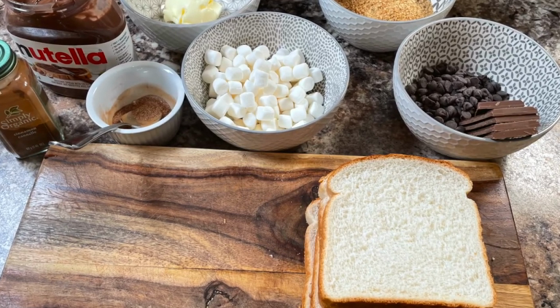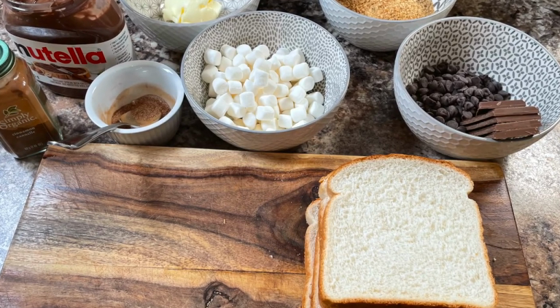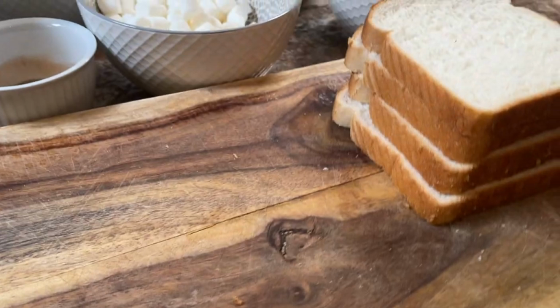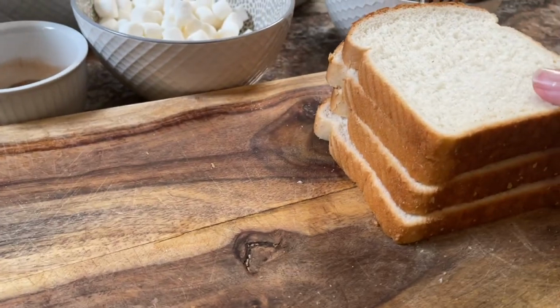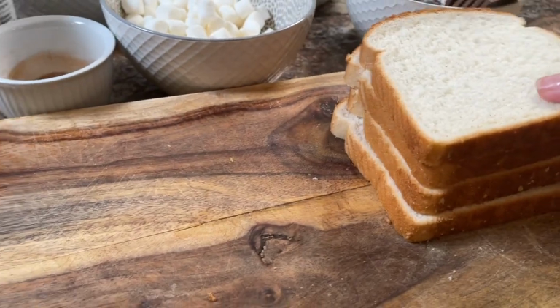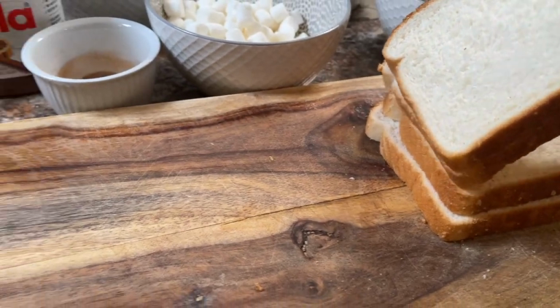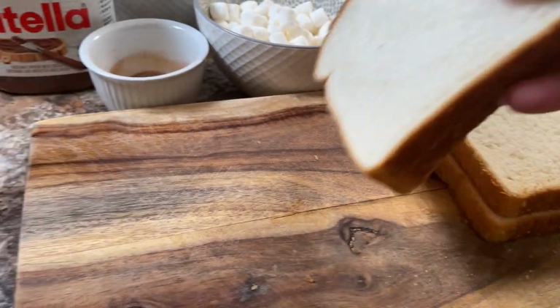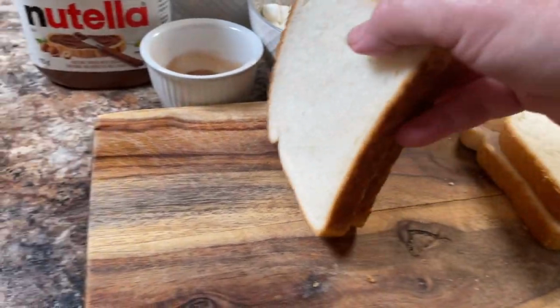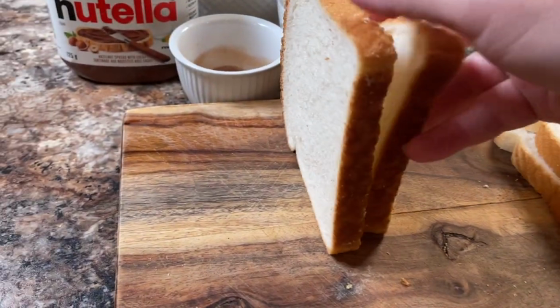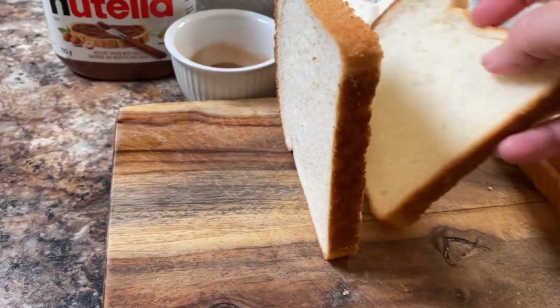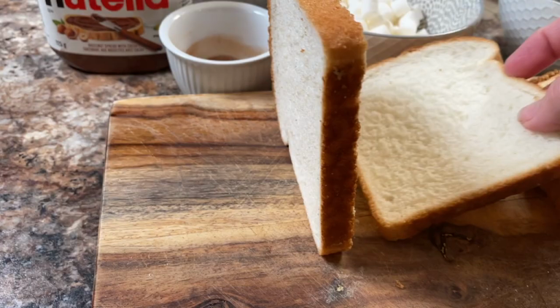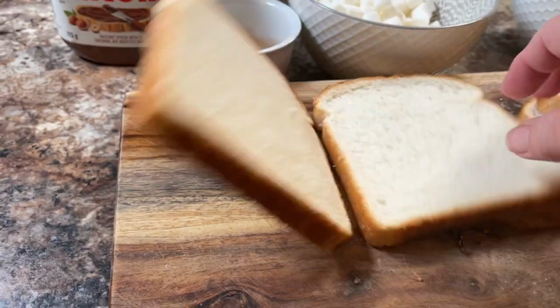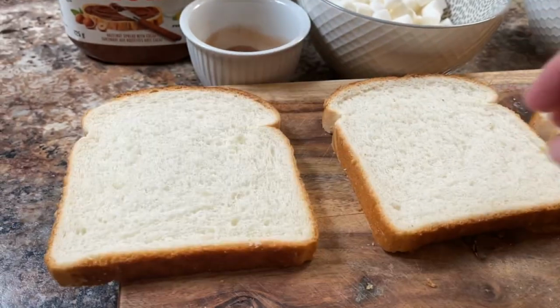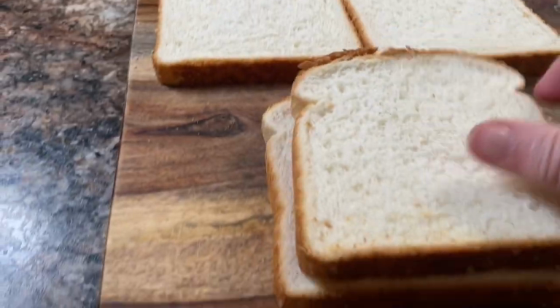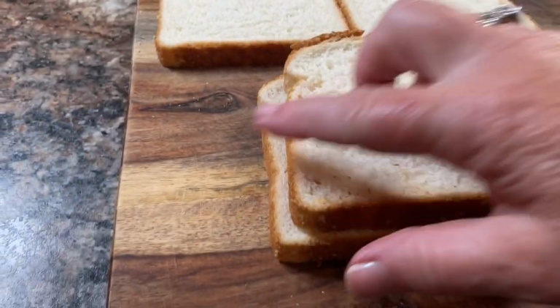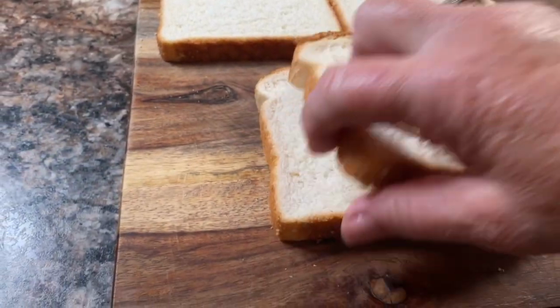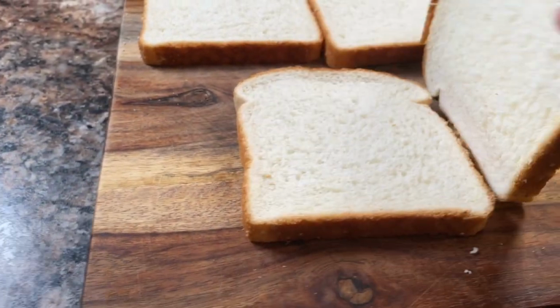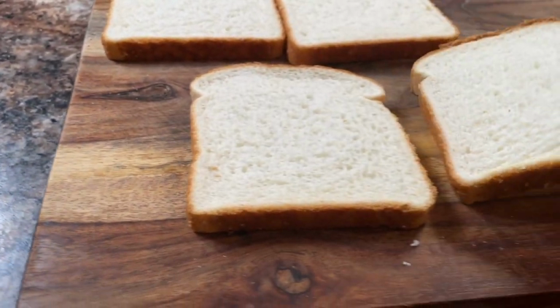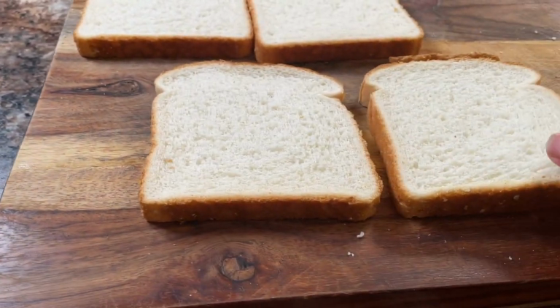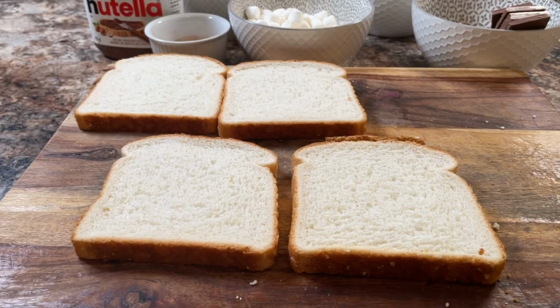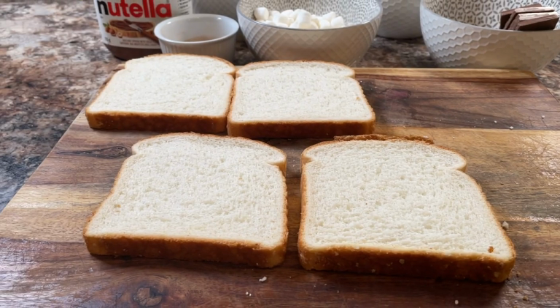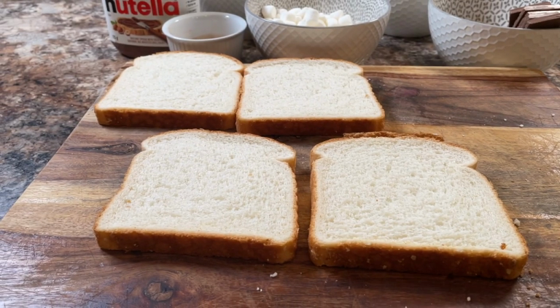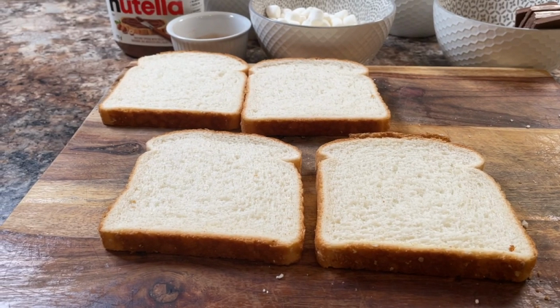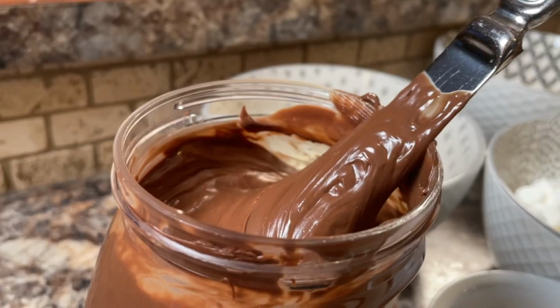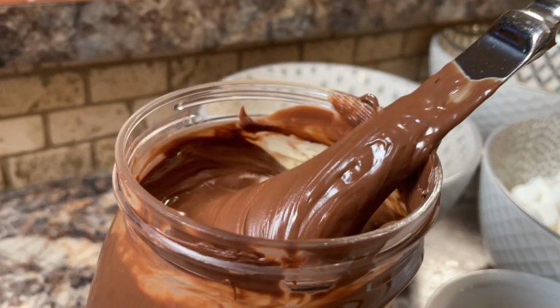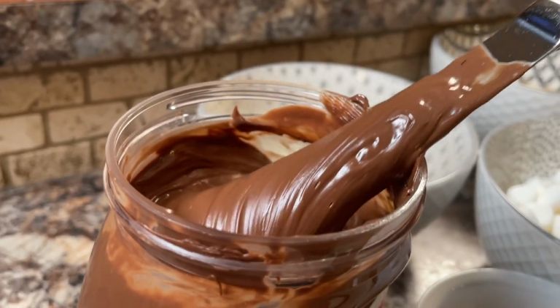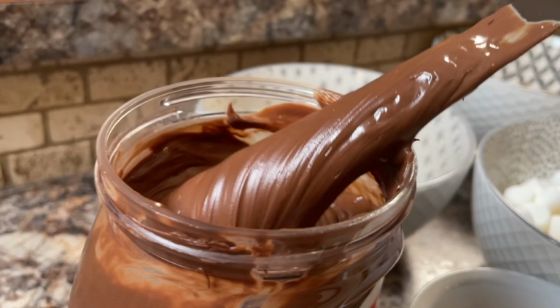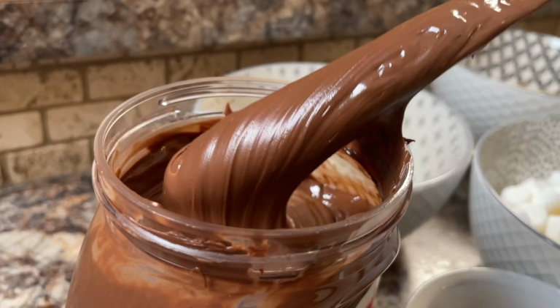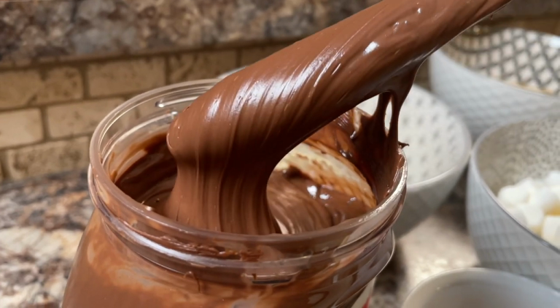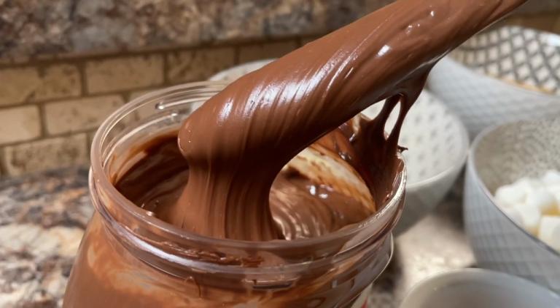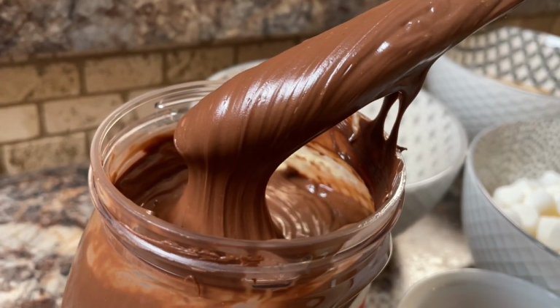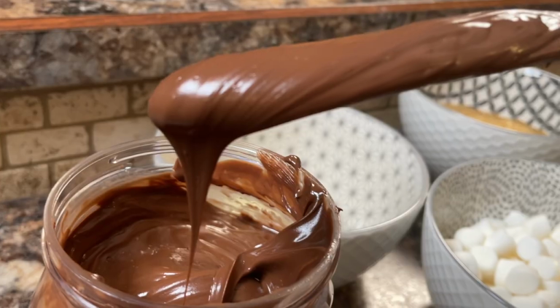I don't know if you had brown sugar sandwiches when you were a kid, but this is what reminds me of it a little bit, because this is a bit of a sweet sandwich treat. Now then, start with a little bit of Nutella — this stuff is so good.